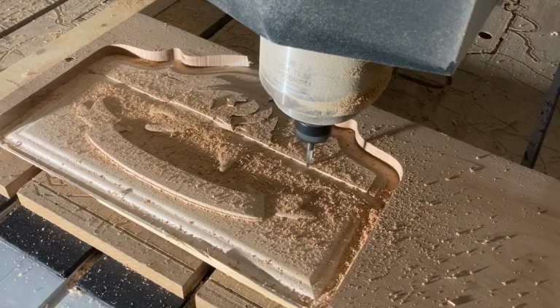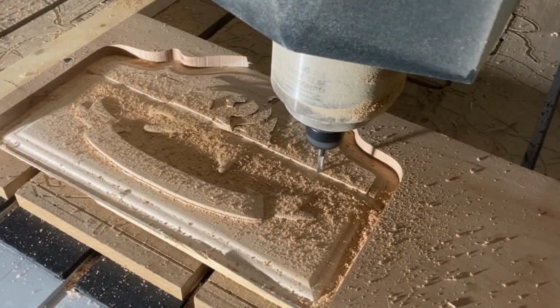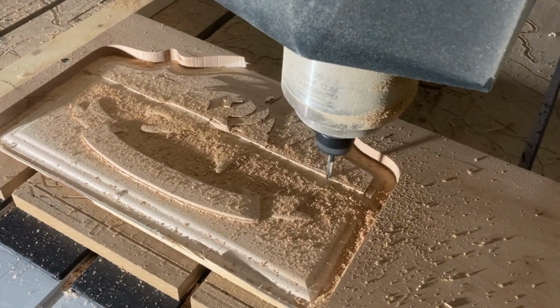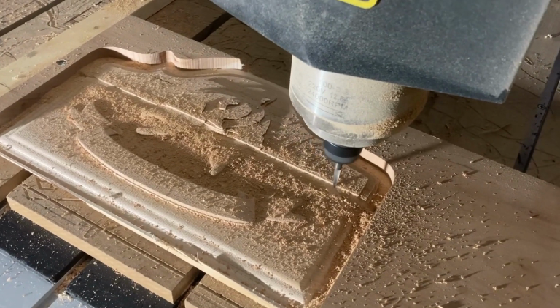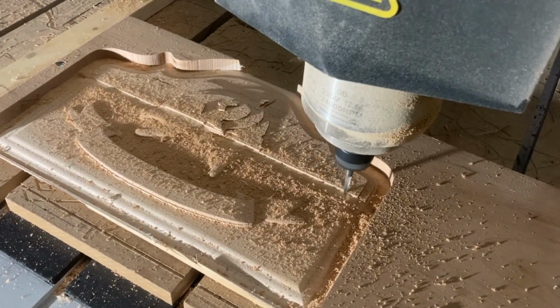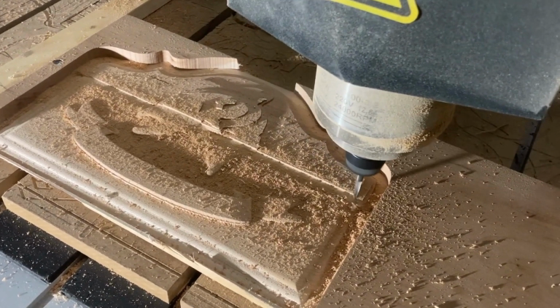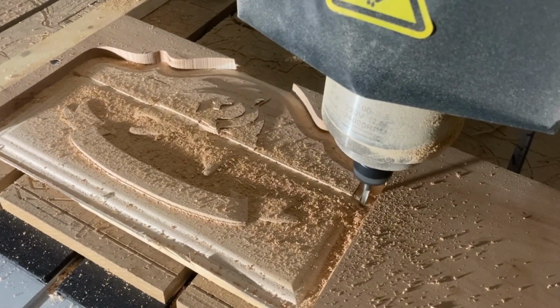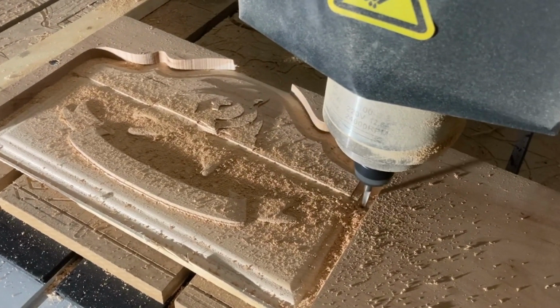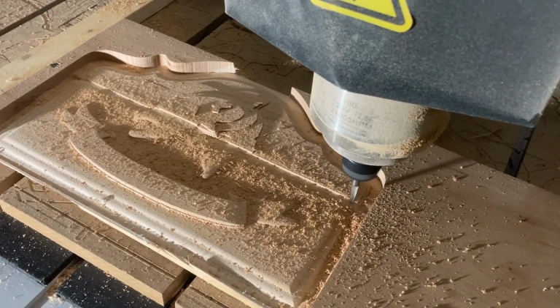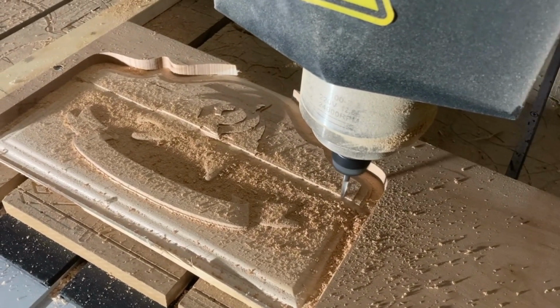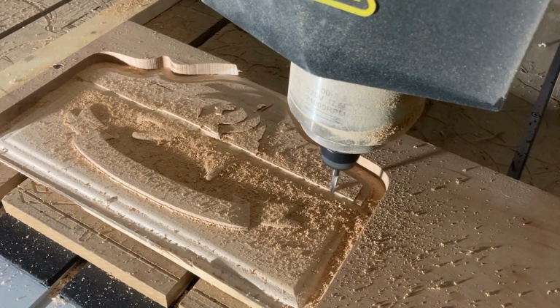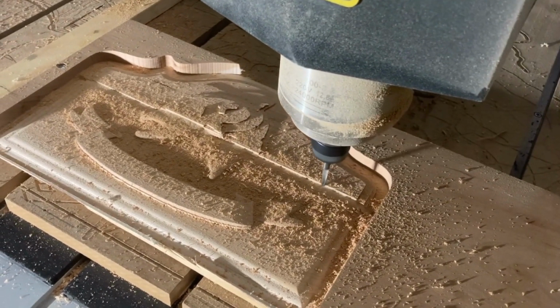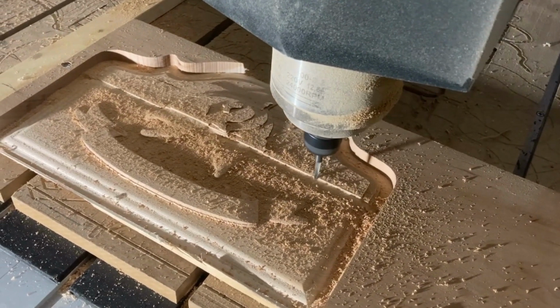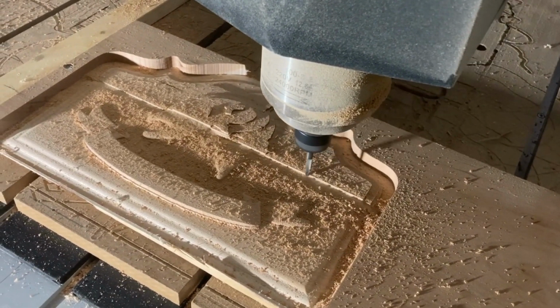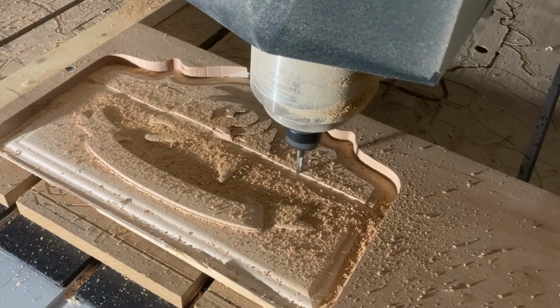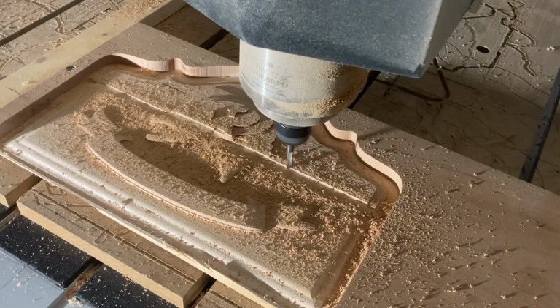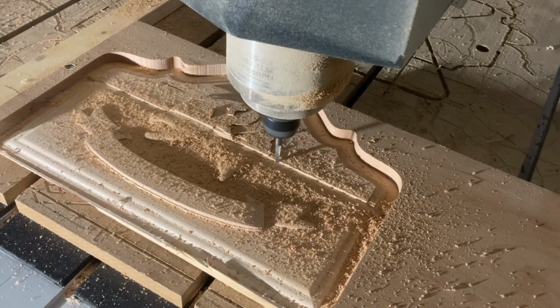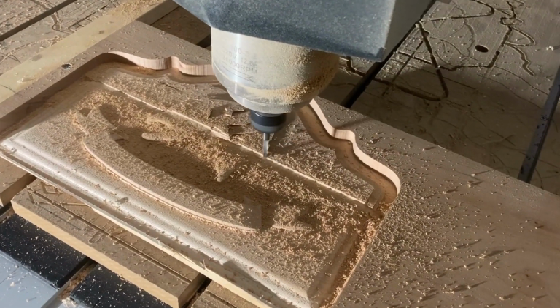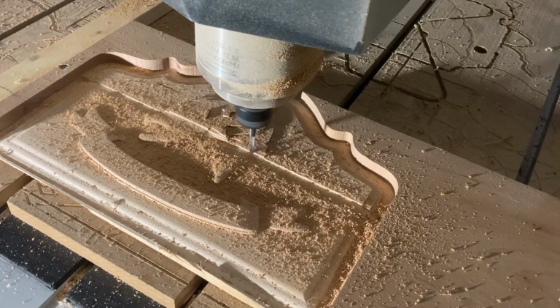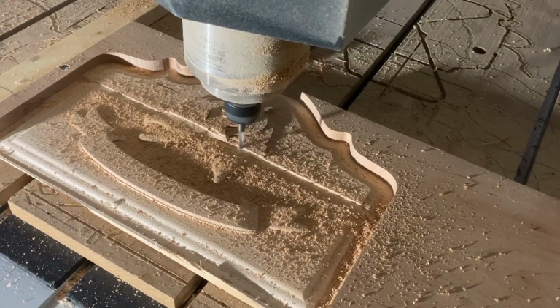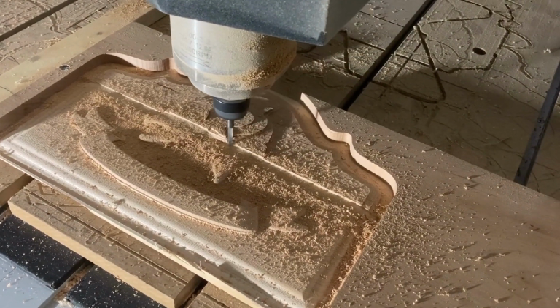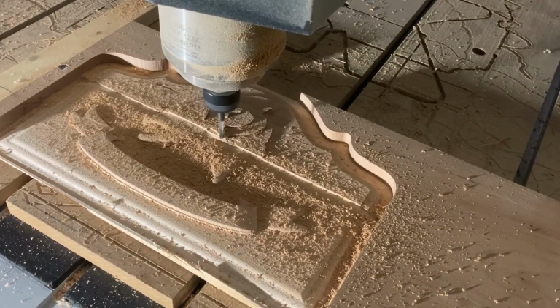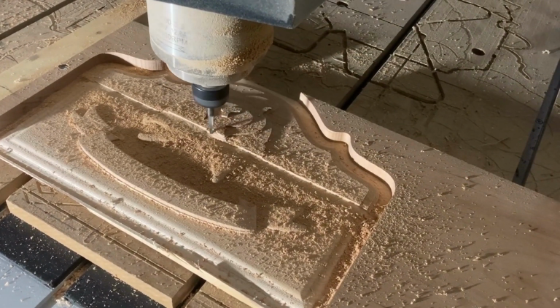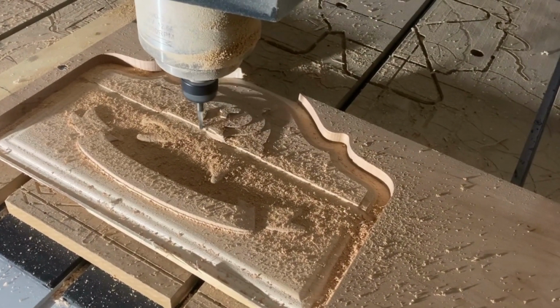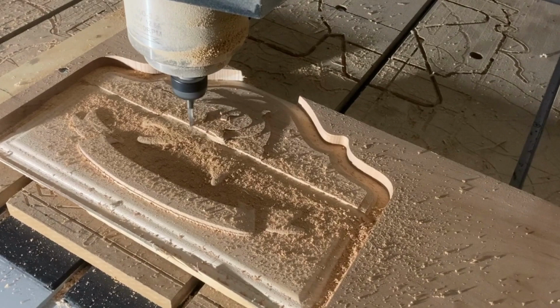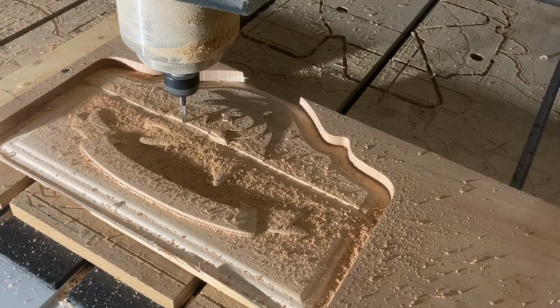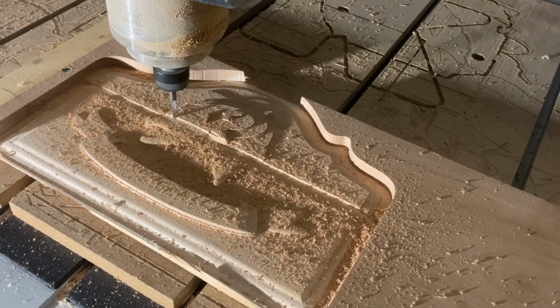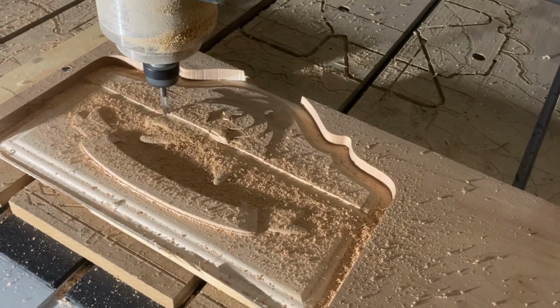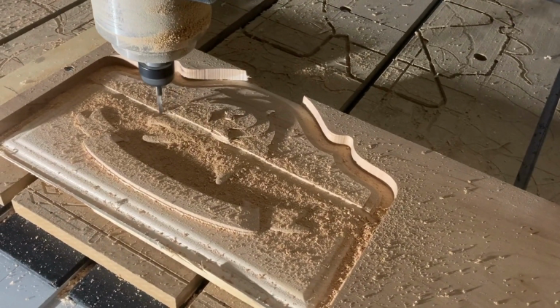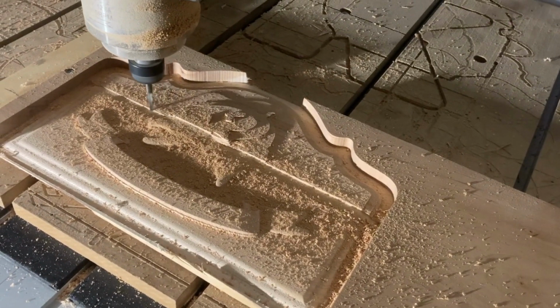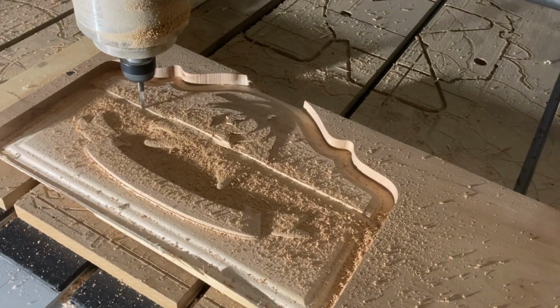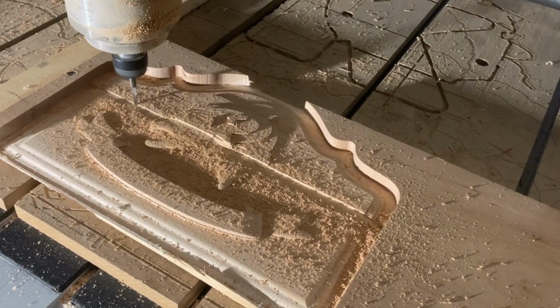Smaller chip loads per flute can cause higher cutting forces, more heat, and increased deflection. It can also lead to less room for chip evacuation, which can cause clogging and poor performance.